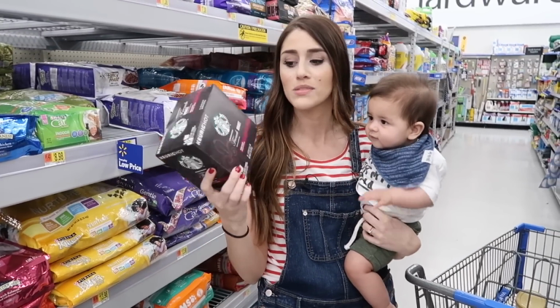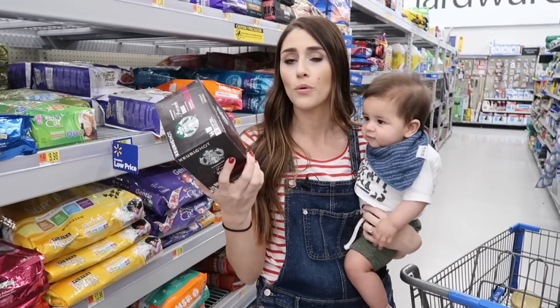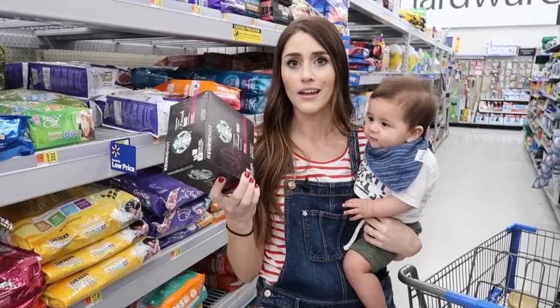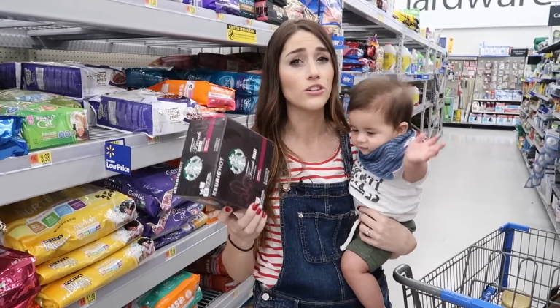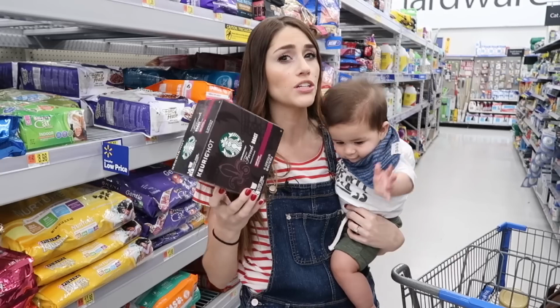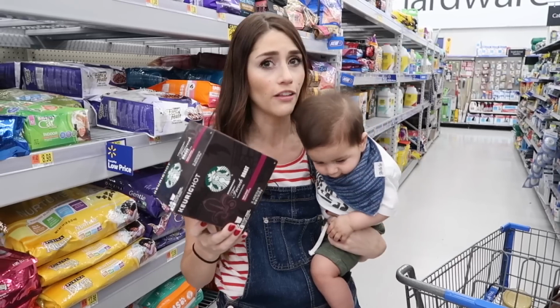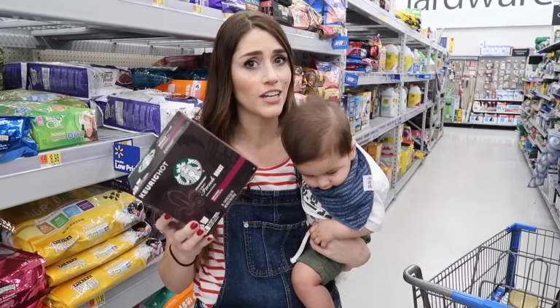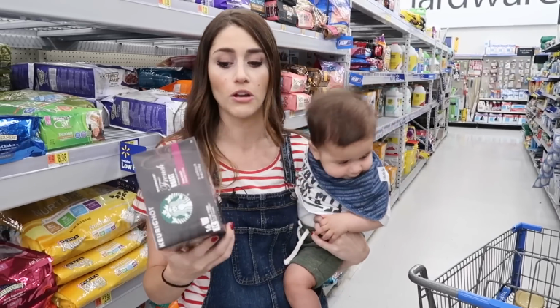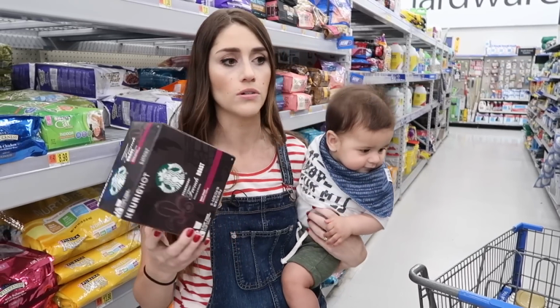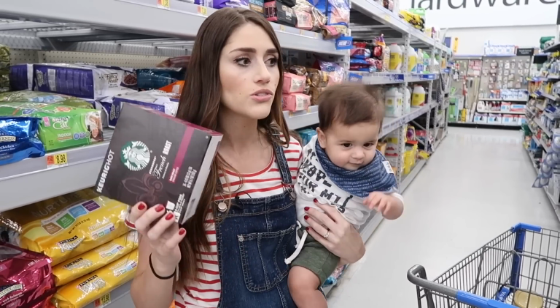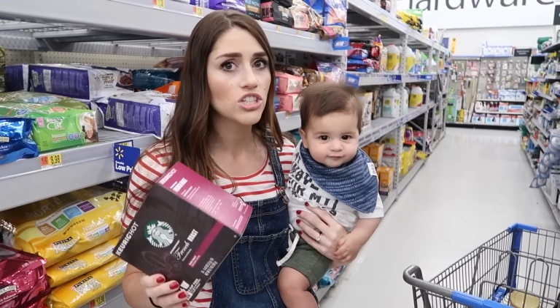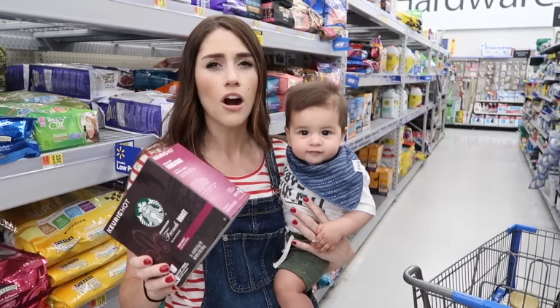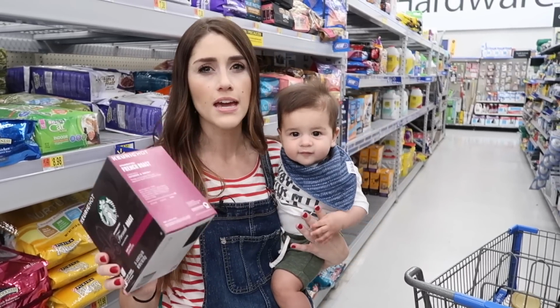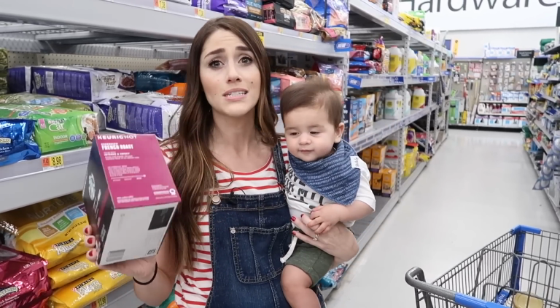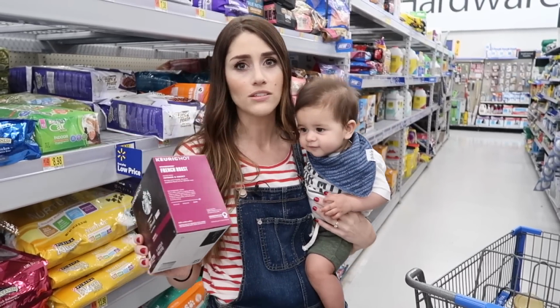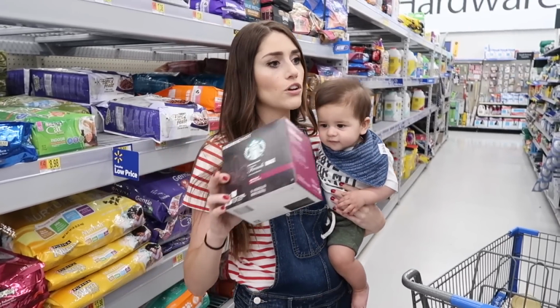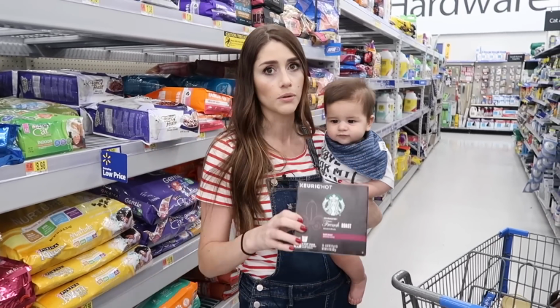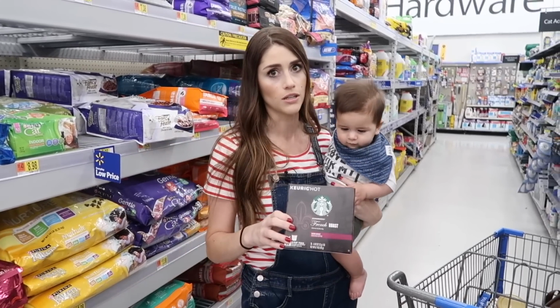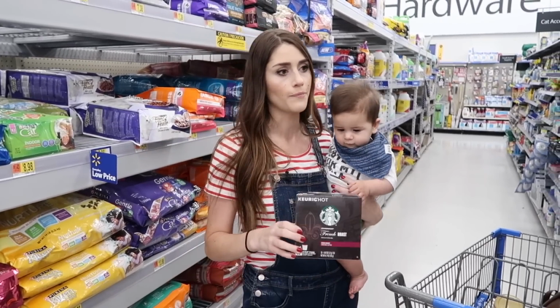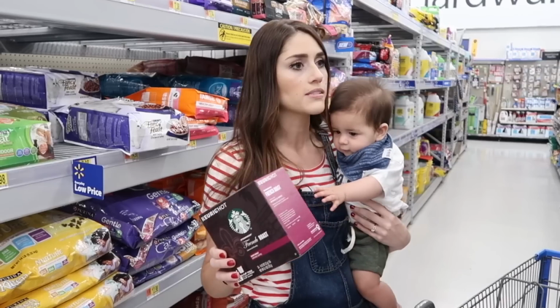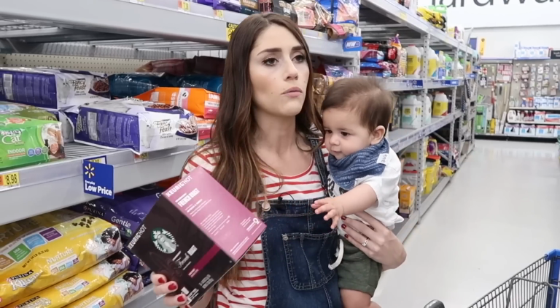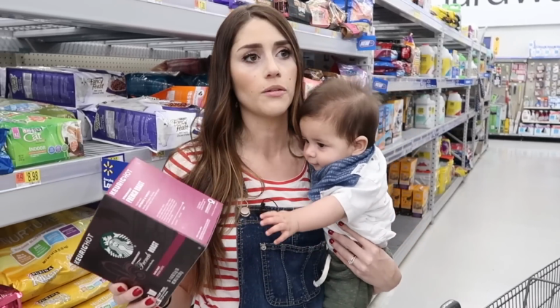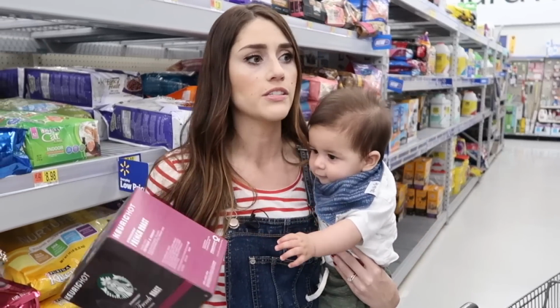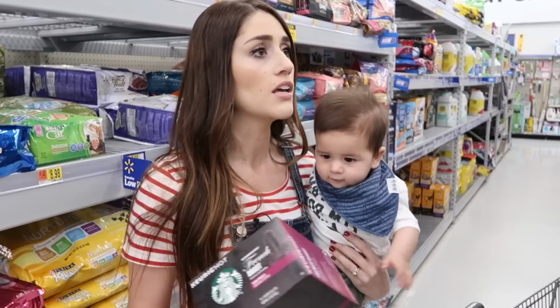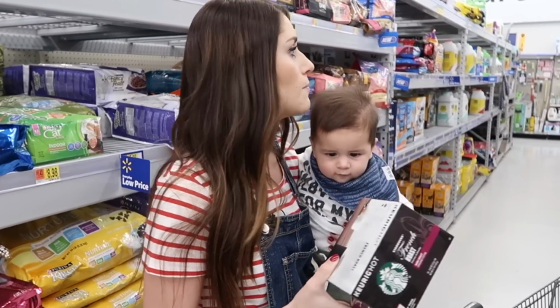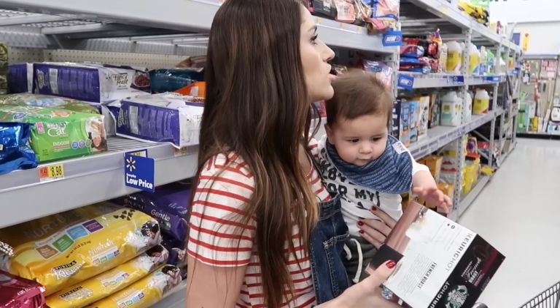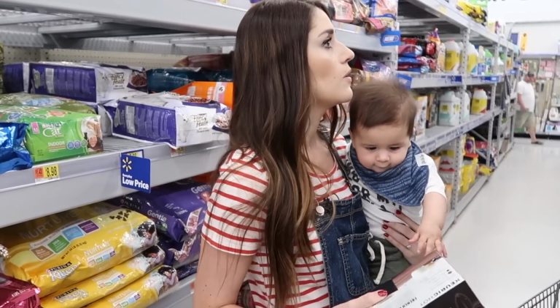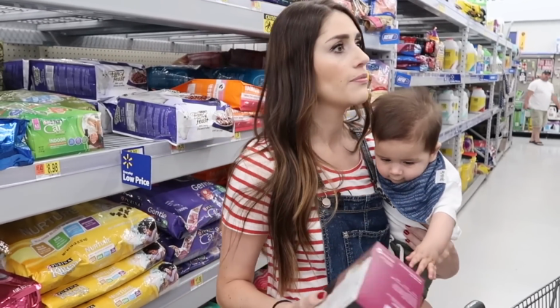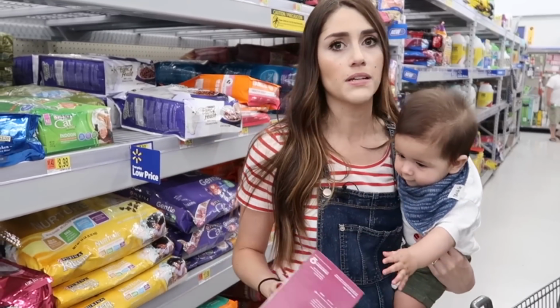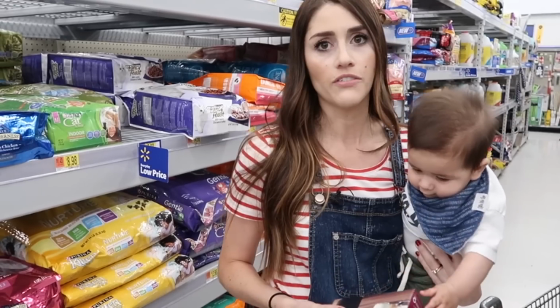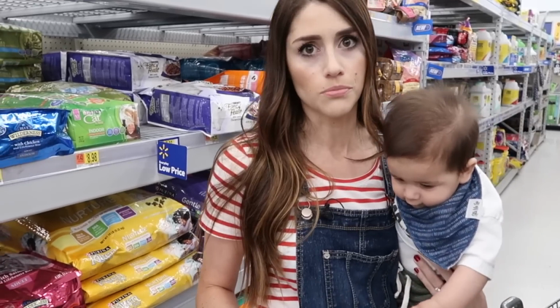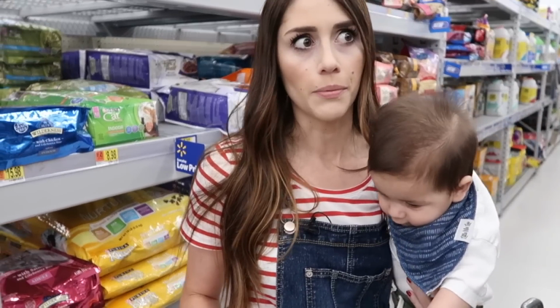This is a box of 16 K-cups for $10 — I usually only get 12 for $10 at my grocery store. So definitely cheaper for coffee, K-cups, and tea. You're going to get a really good deal at Walmart. I'm filming in the coffee section, which happens to be near the pet section — it's a really popular section at Walmart.